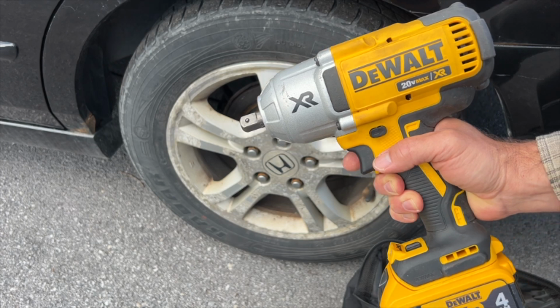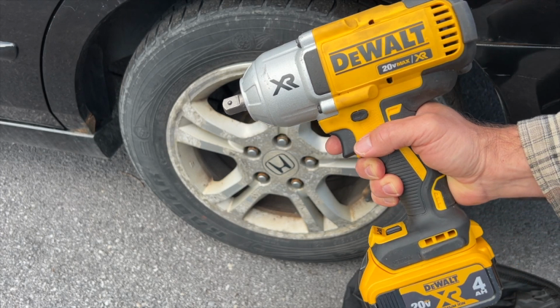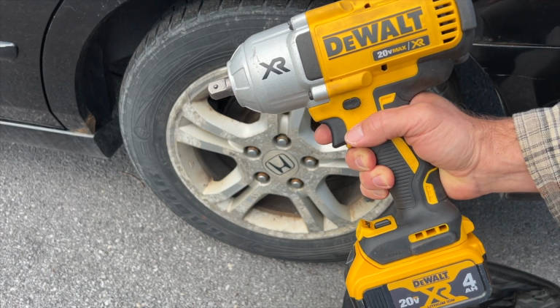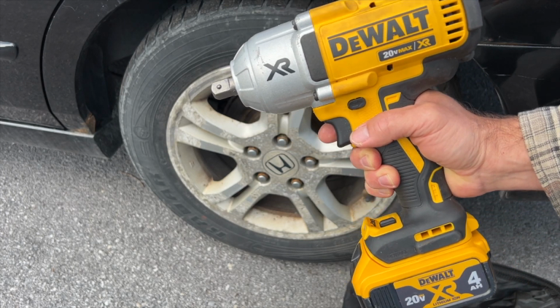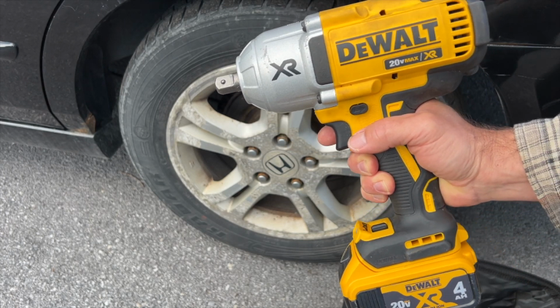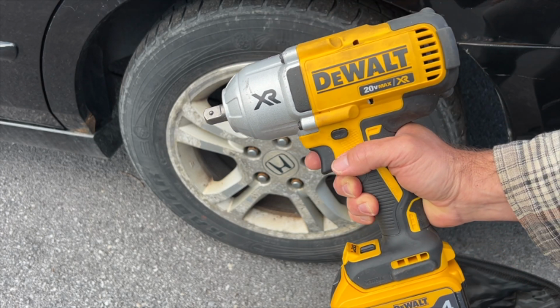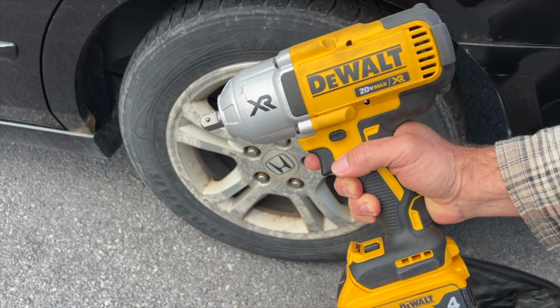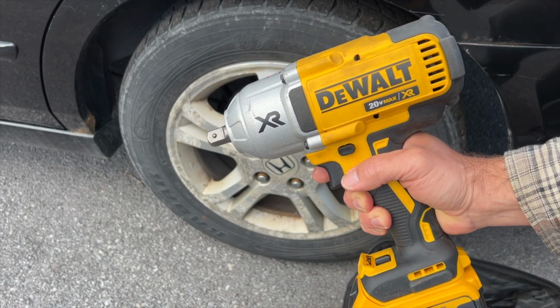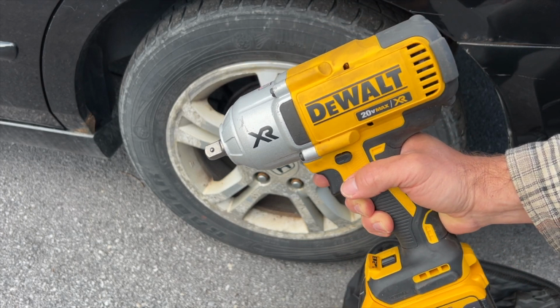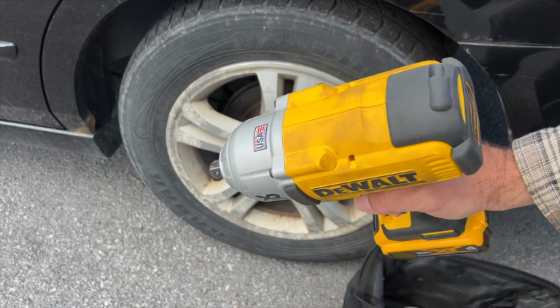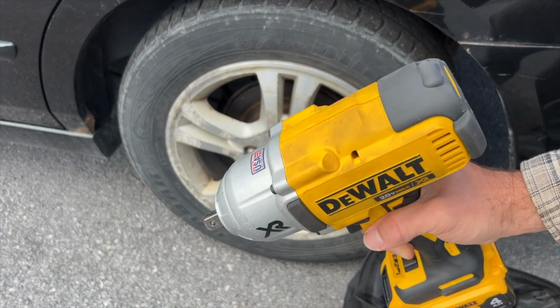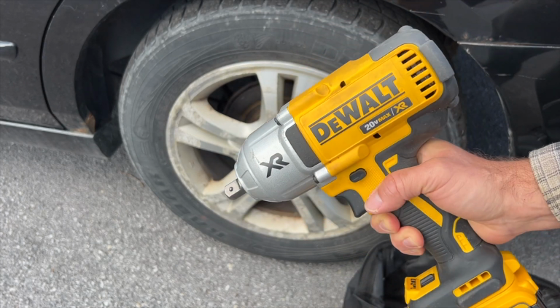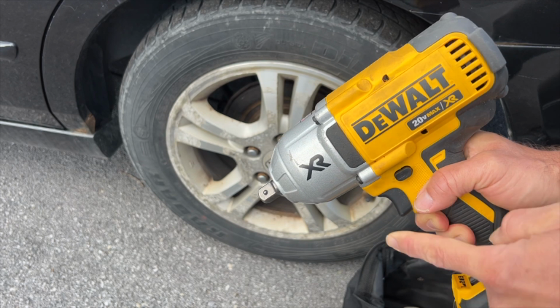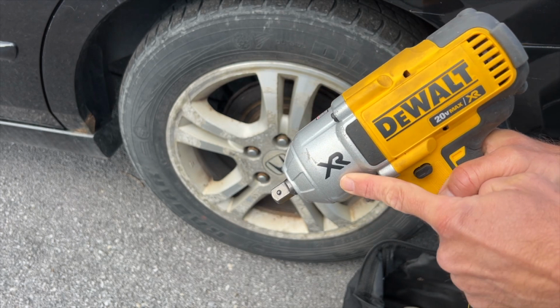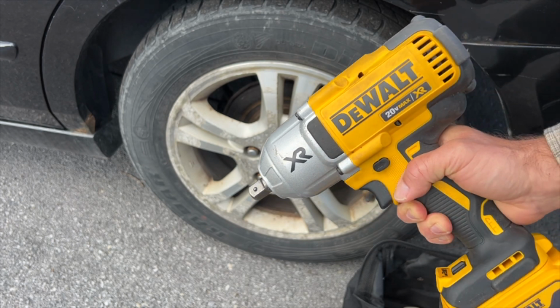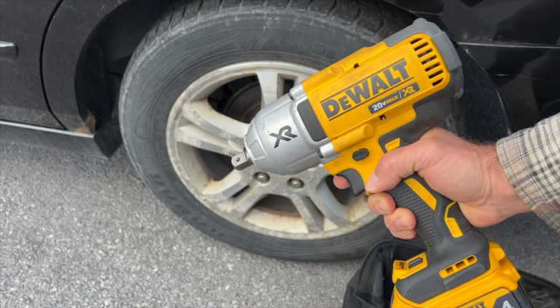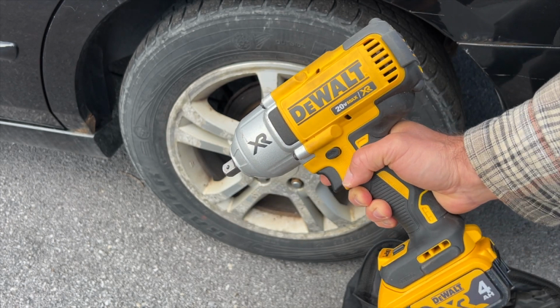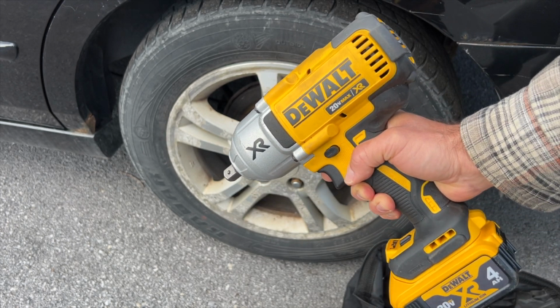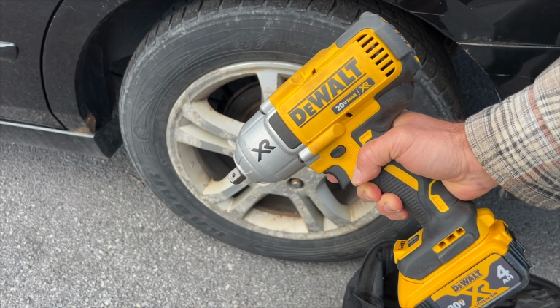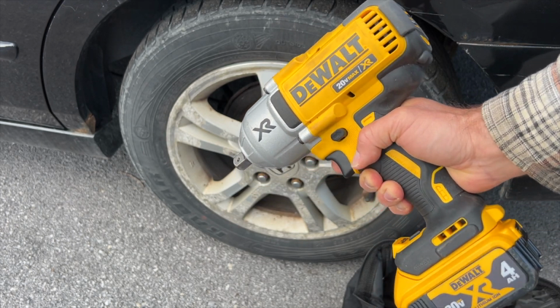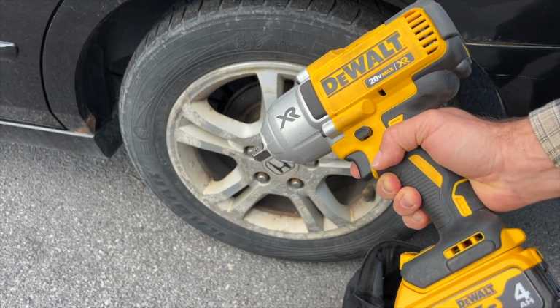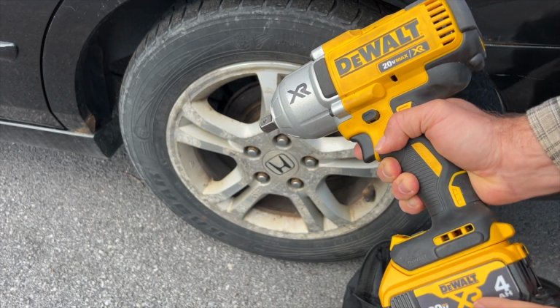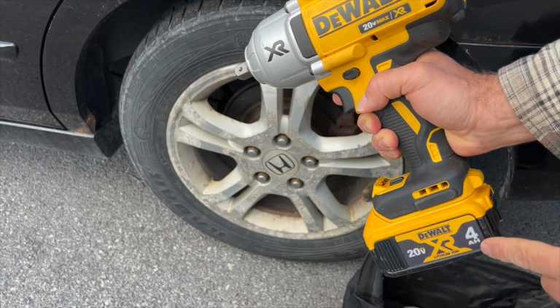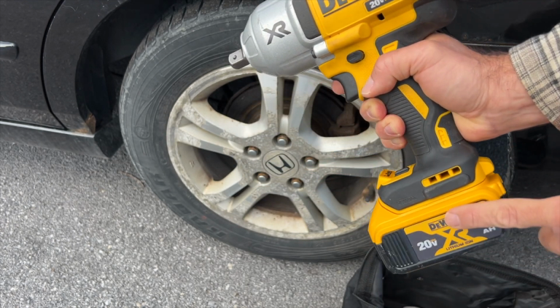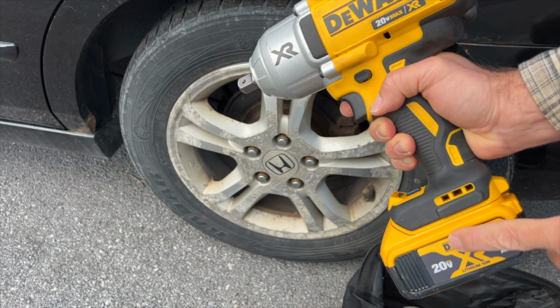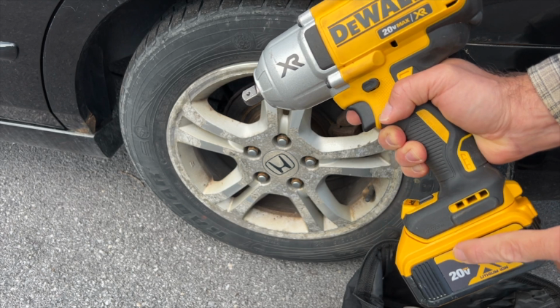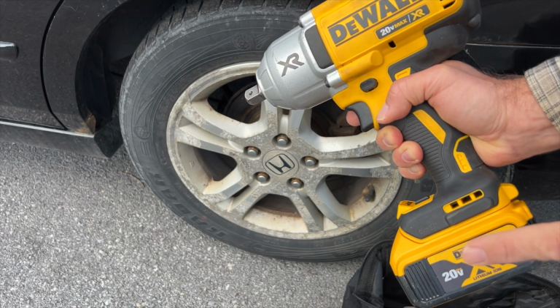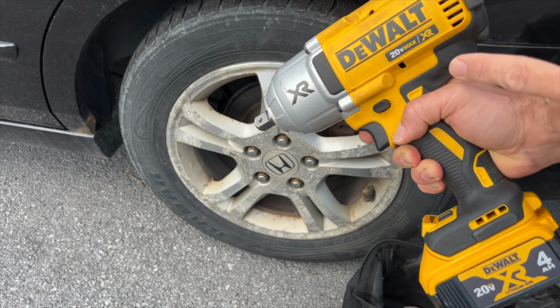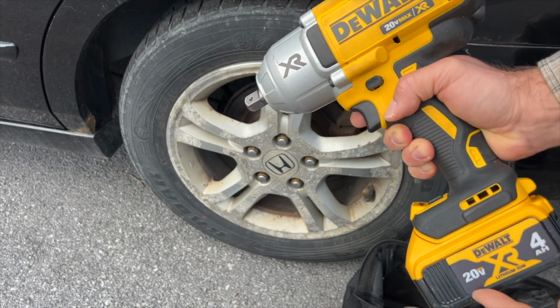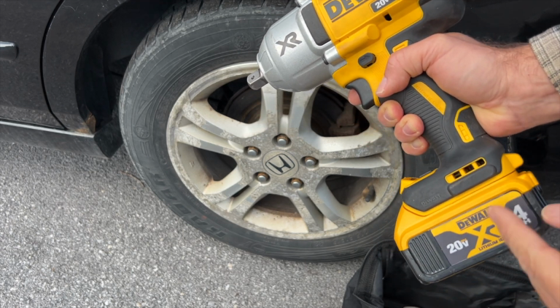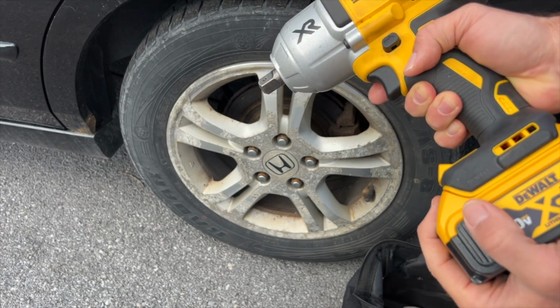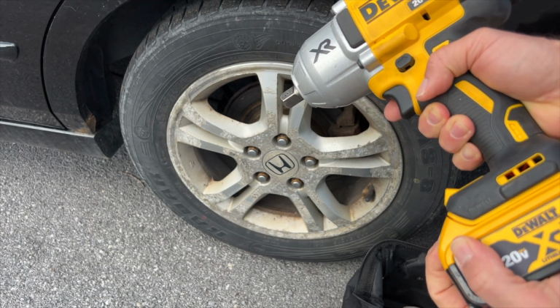I want to show you this DeWalt 20-volt half-inch high-torque impact wrench. This is the XR line. This thing works amazingly well, and if you have a 20-volt battery that works with DeWalt, you can just connect it right in.